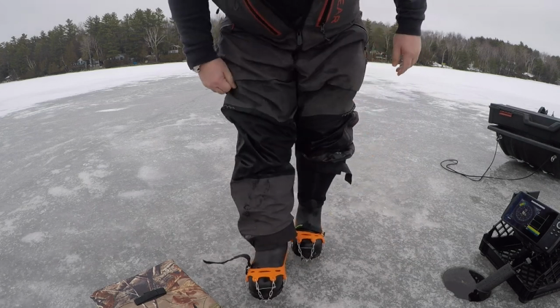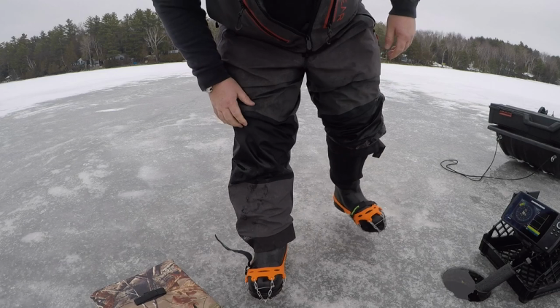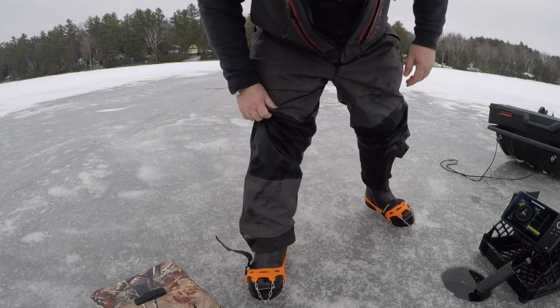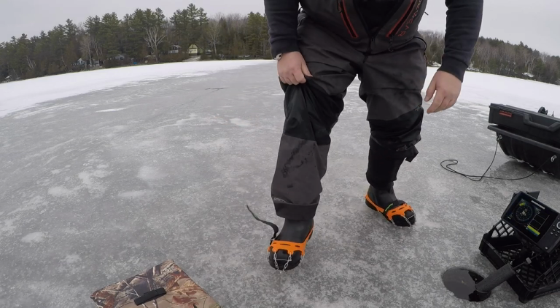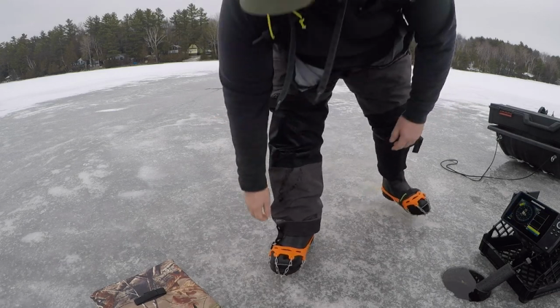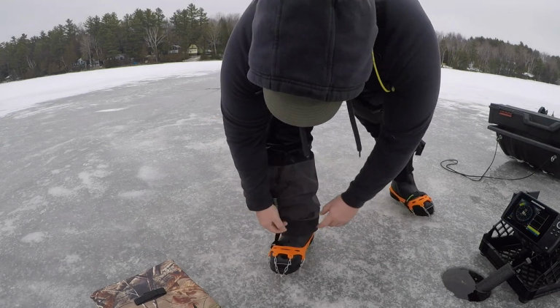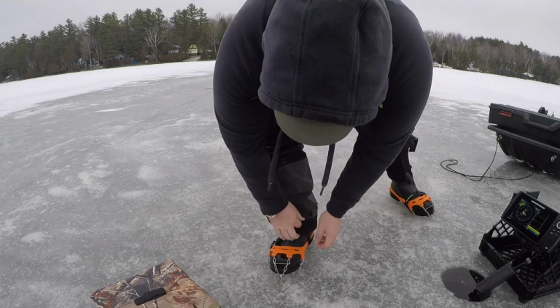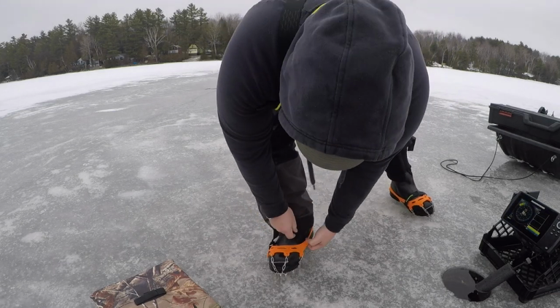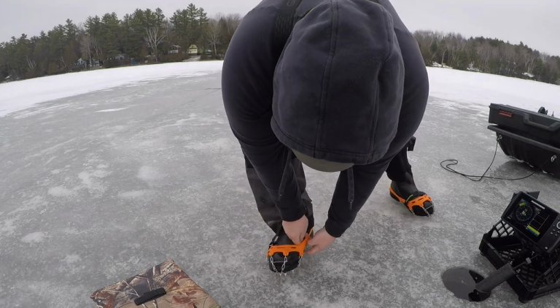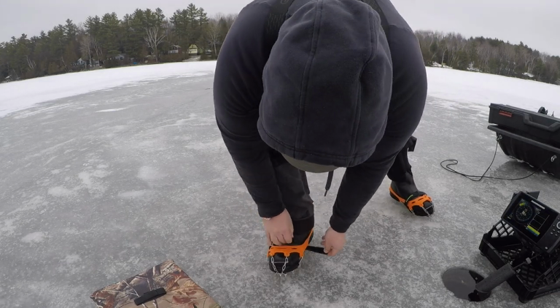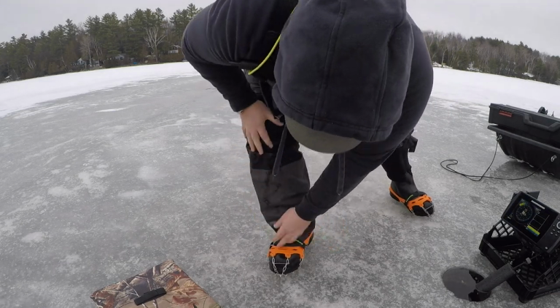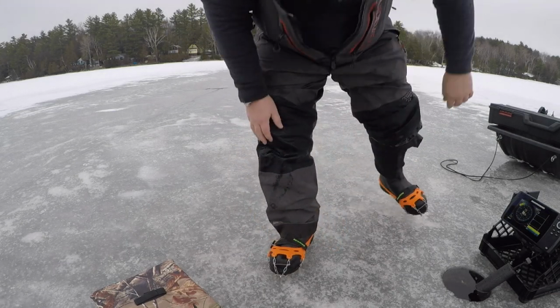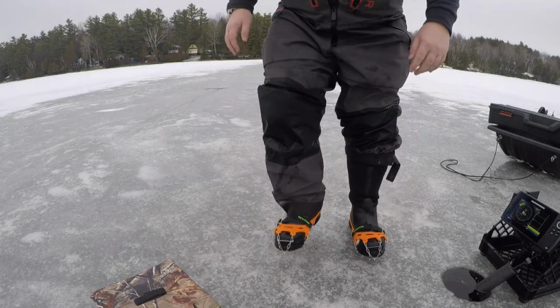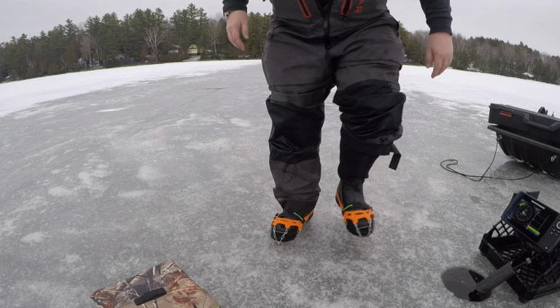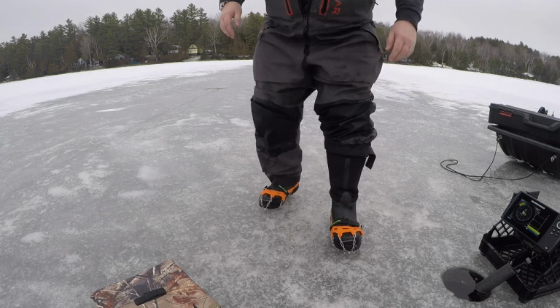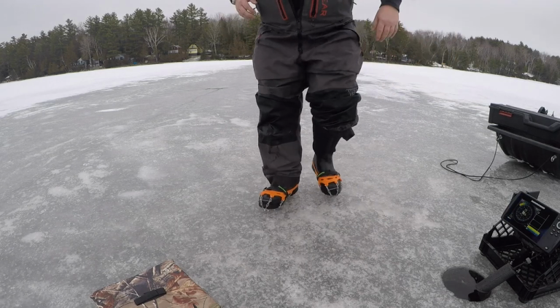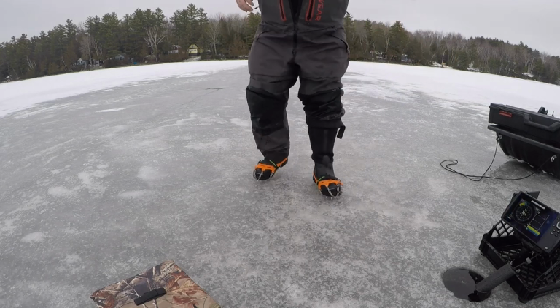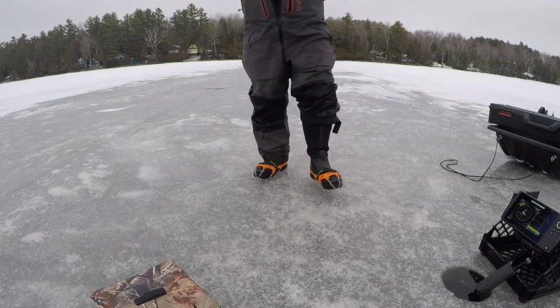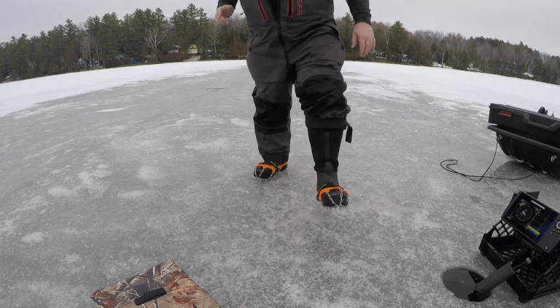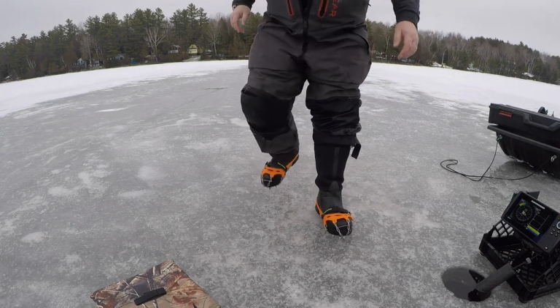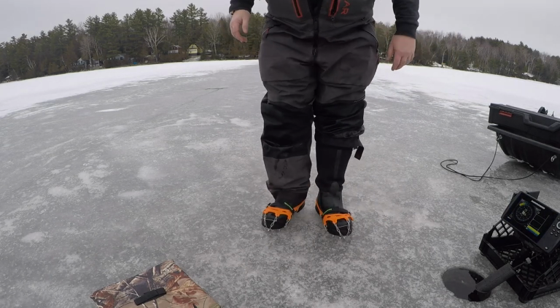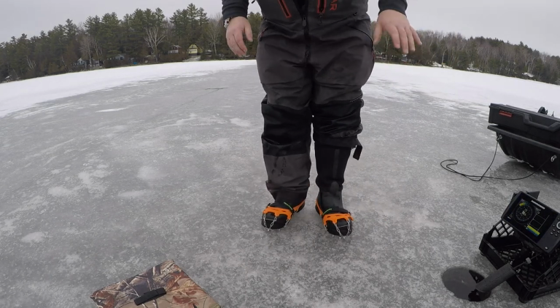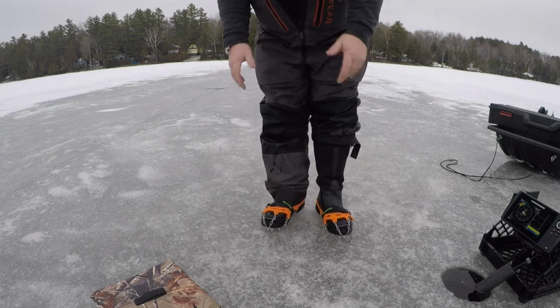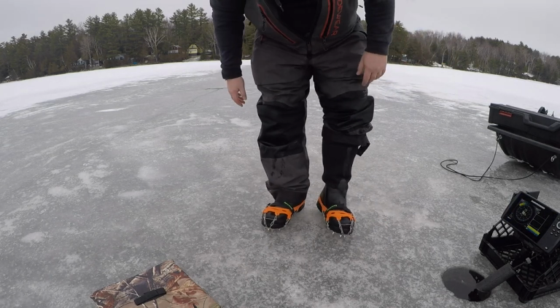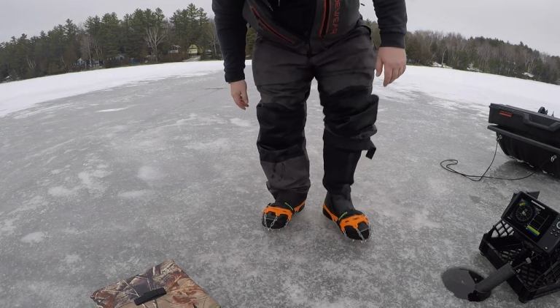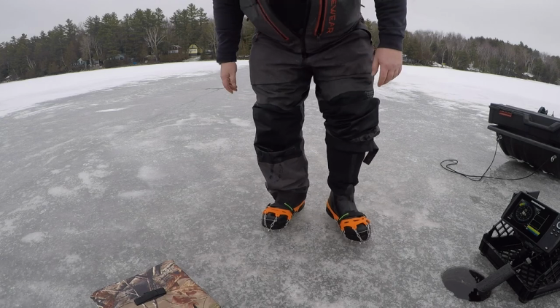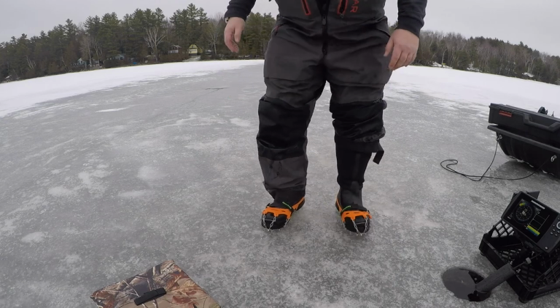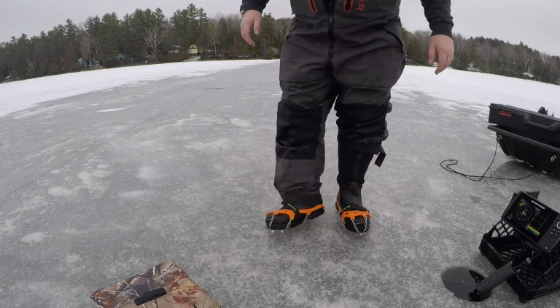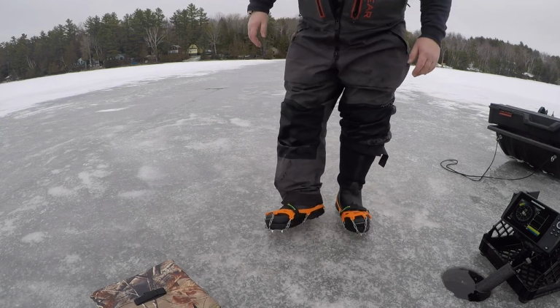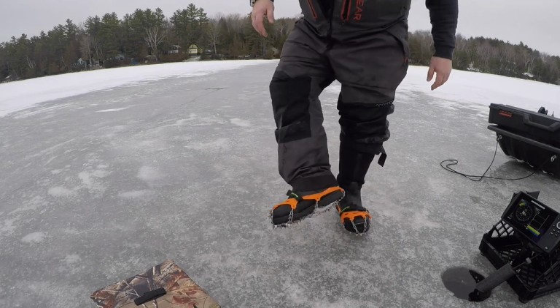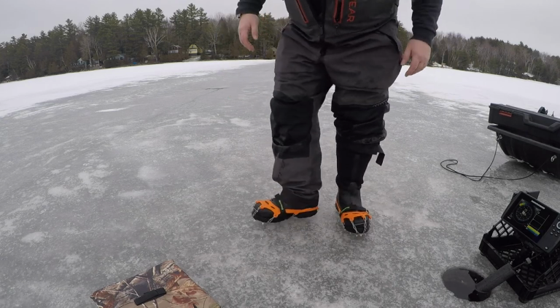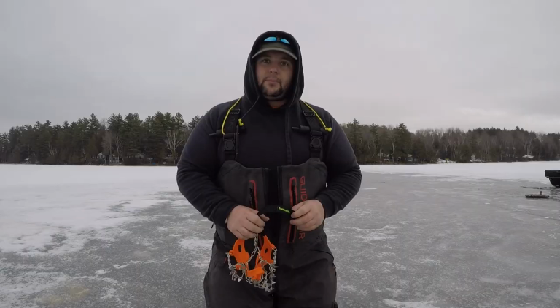Just like that they're that easy to put on, and these will not move all day. They'll stay here — I take them off, they won't slide, they won't twist, that's where they'll stay all day.